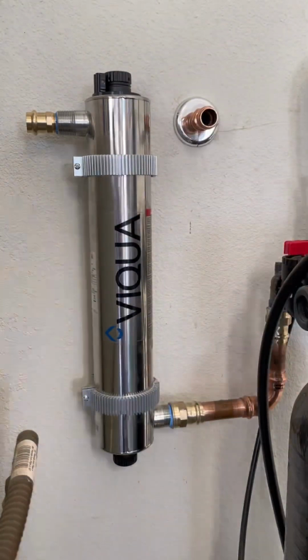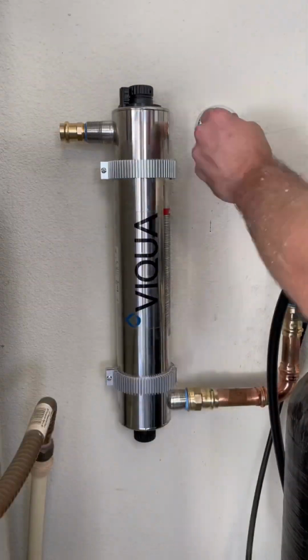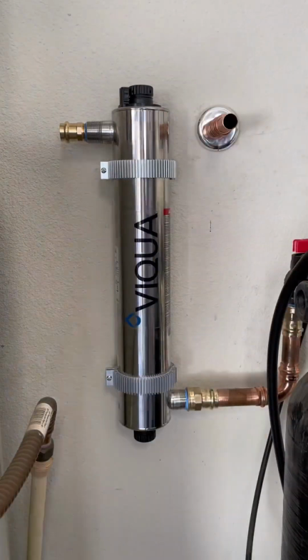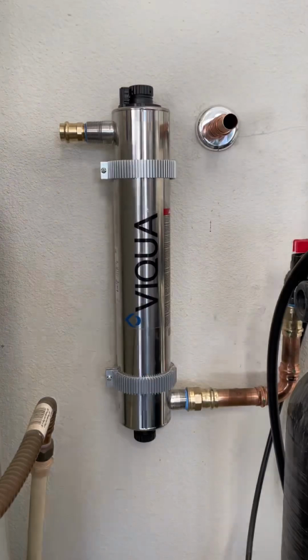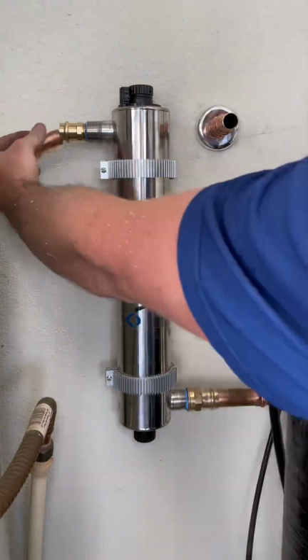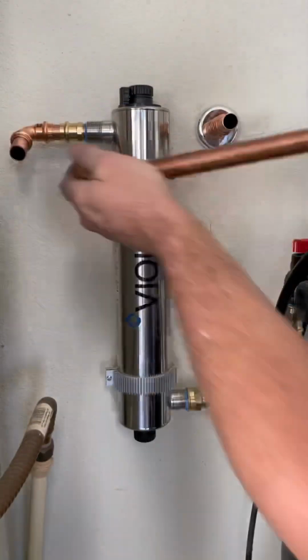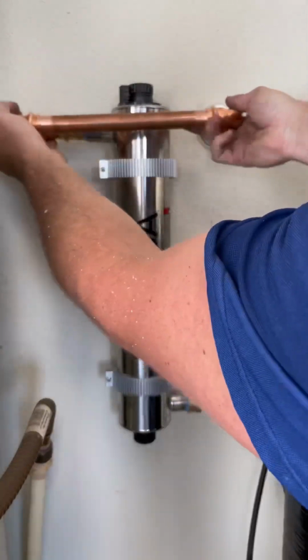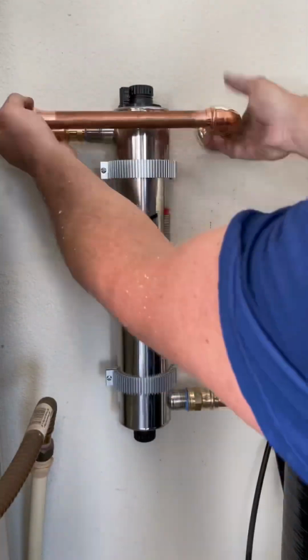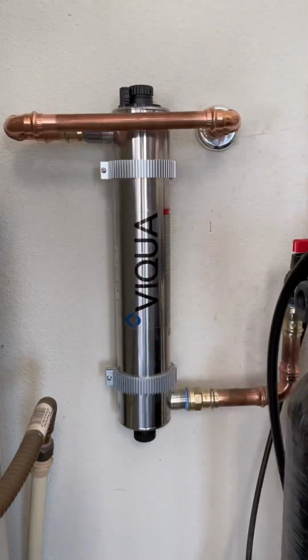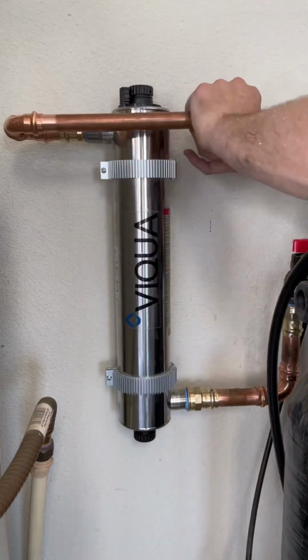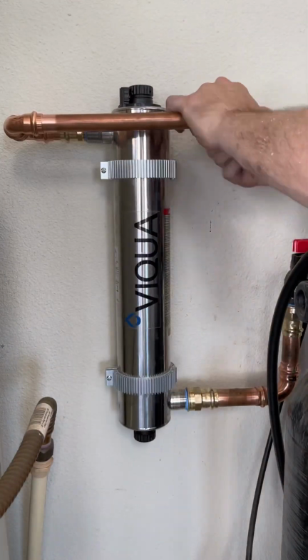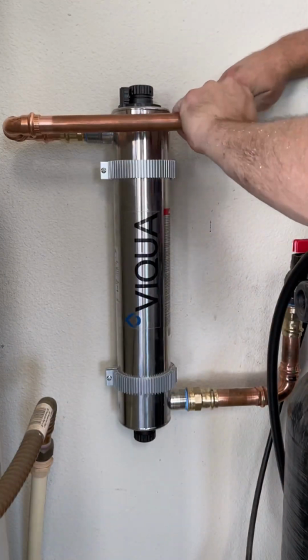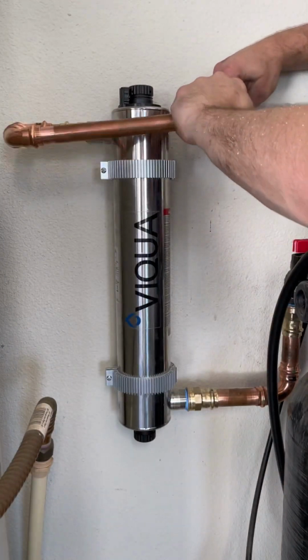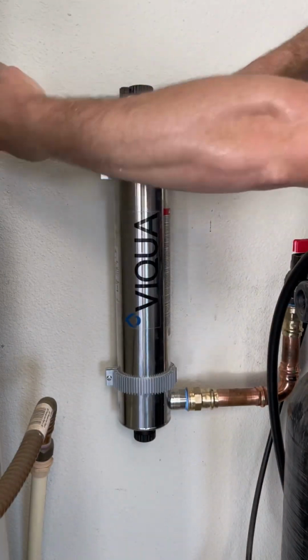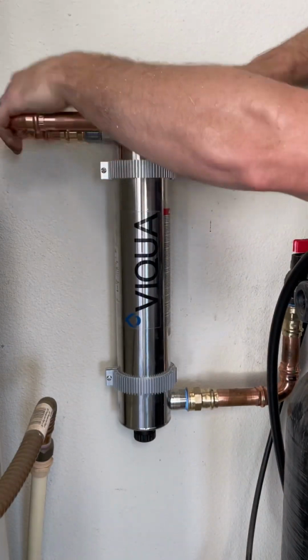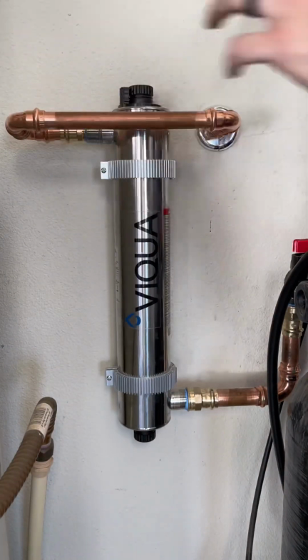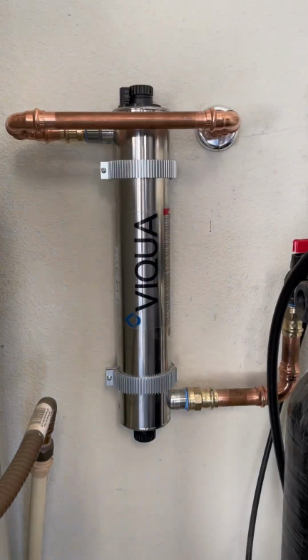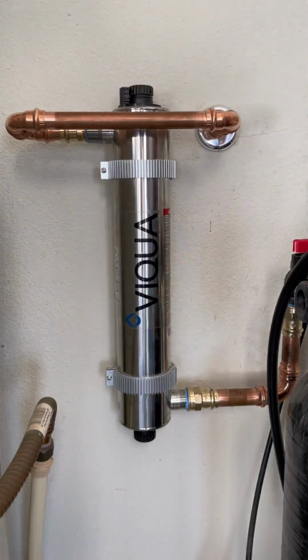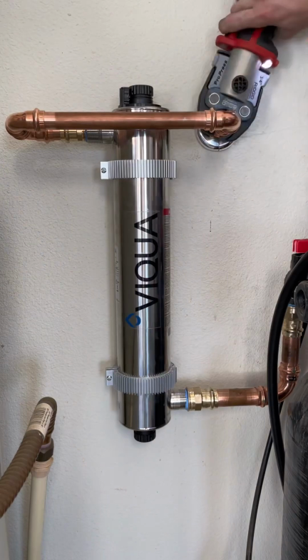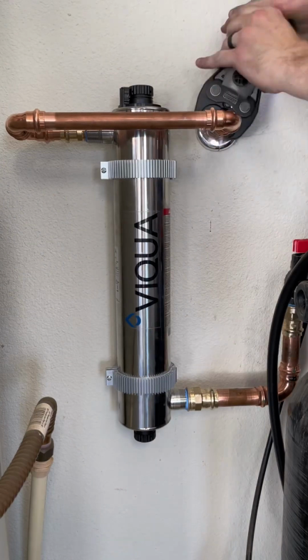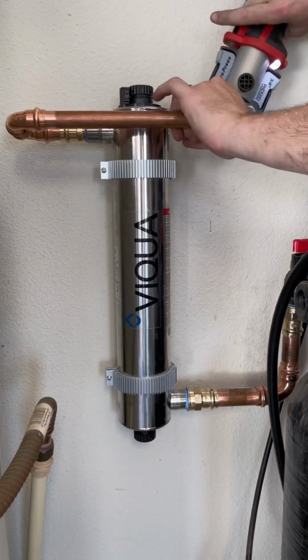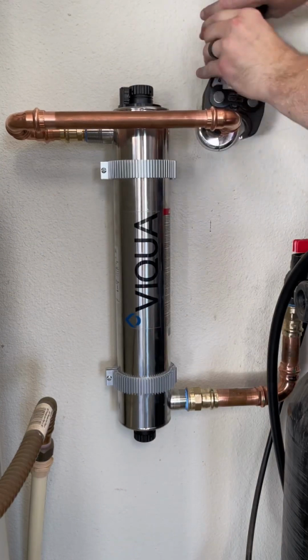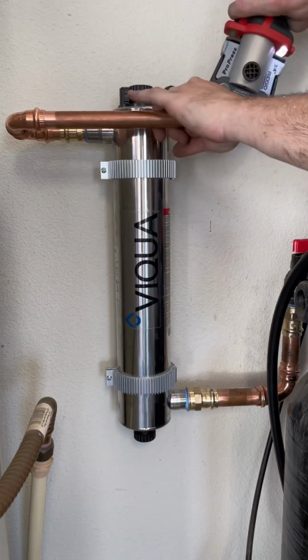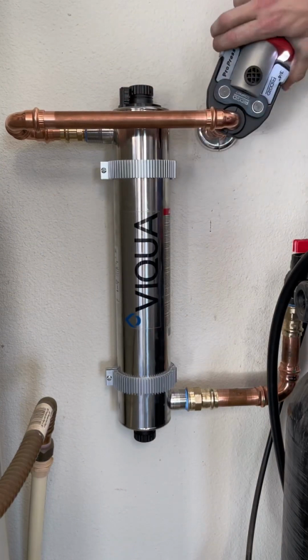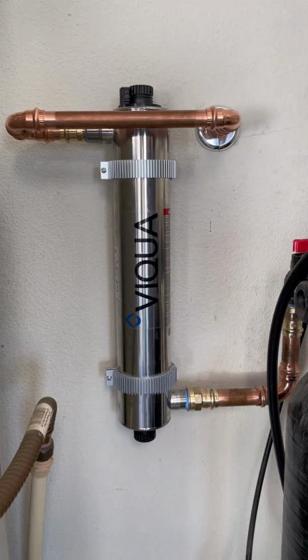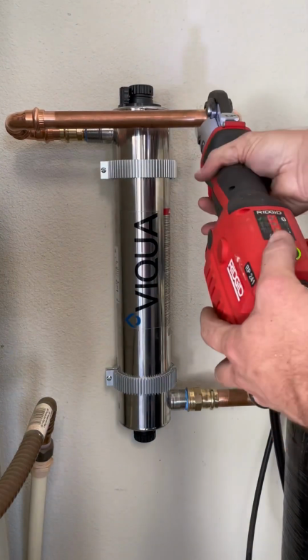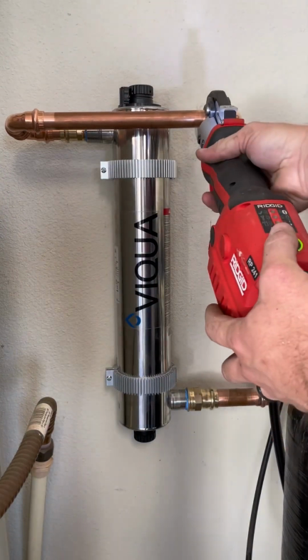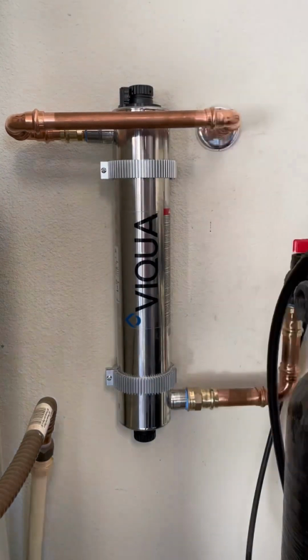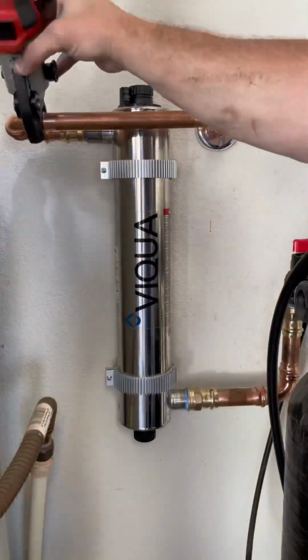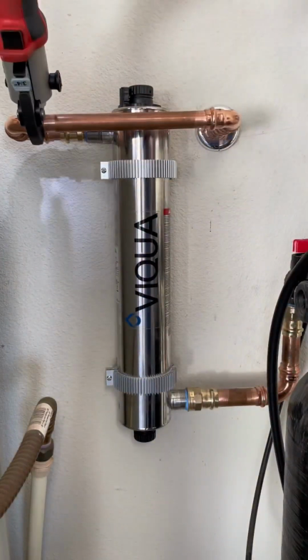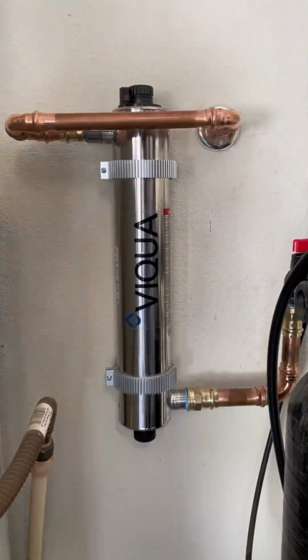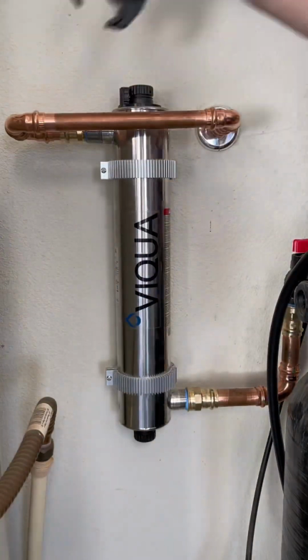After installing this and seeing how easy it was, and also how easy it is to maintain, I'm definitely putting one of these in my house. Anyway, hope y'all are enjoying the content and let me know what y'all think of these UV systems.